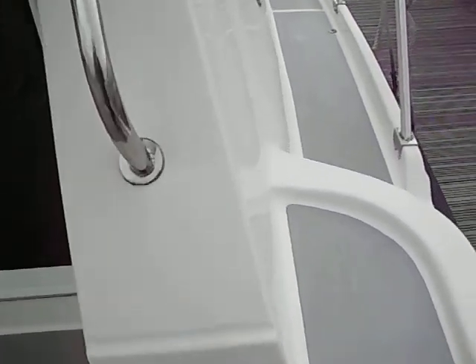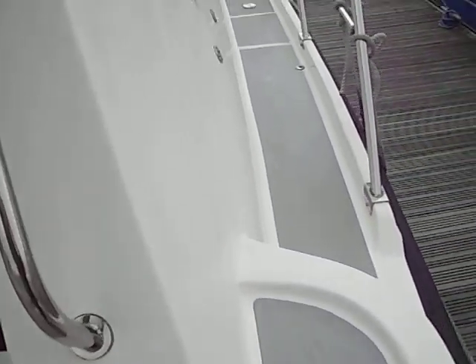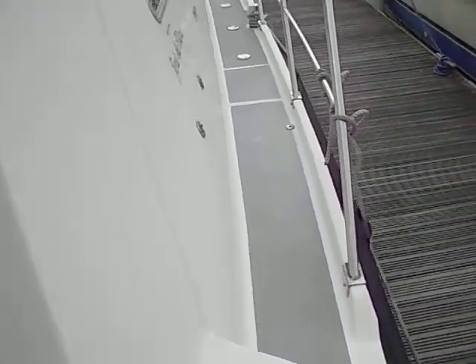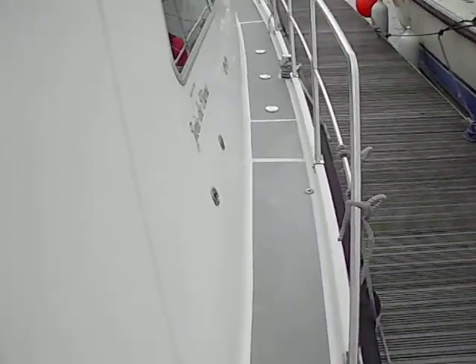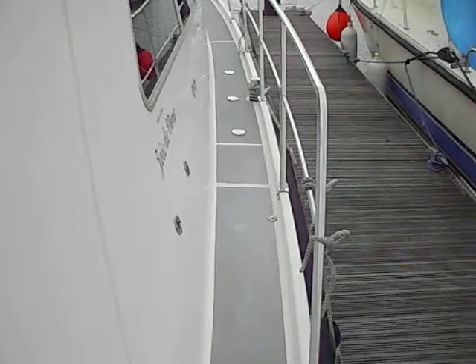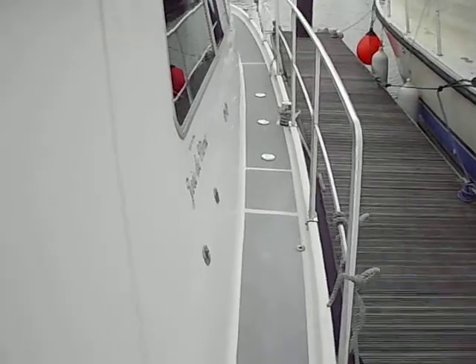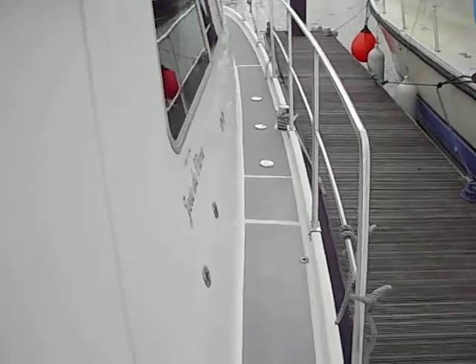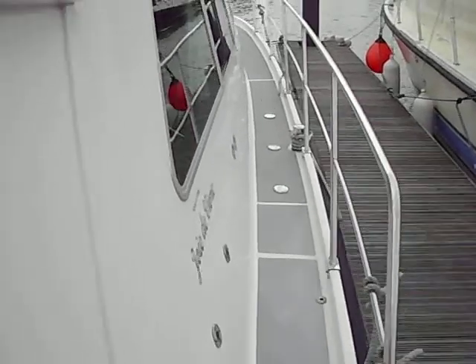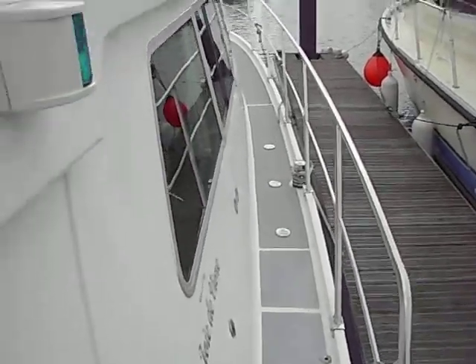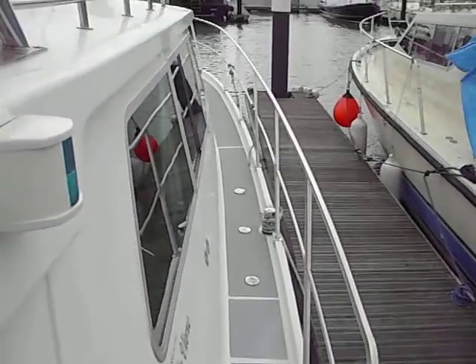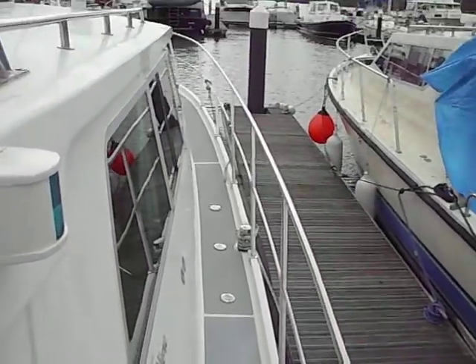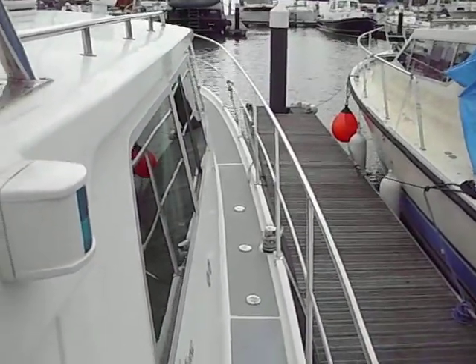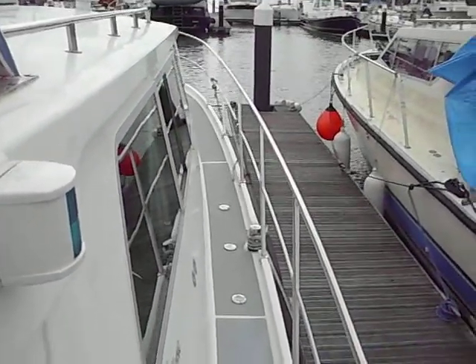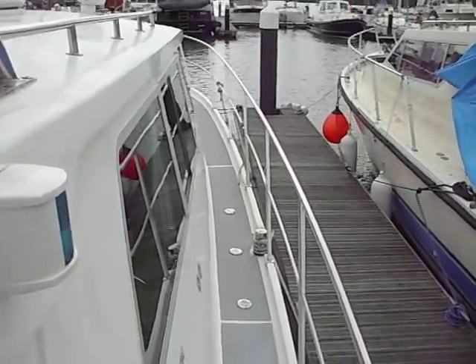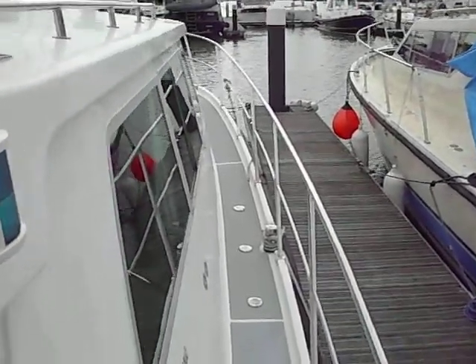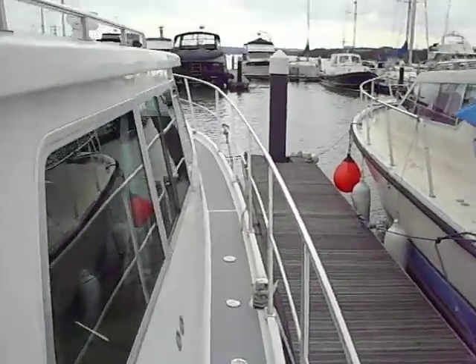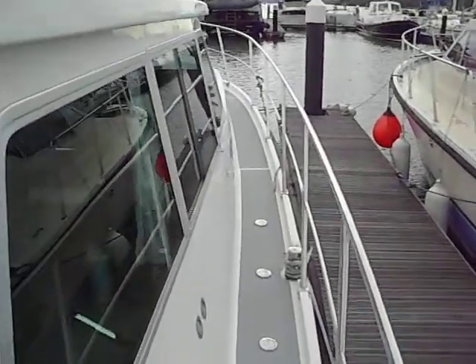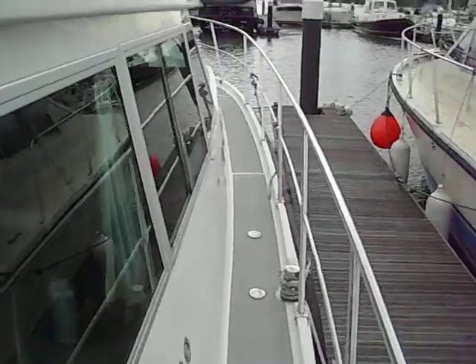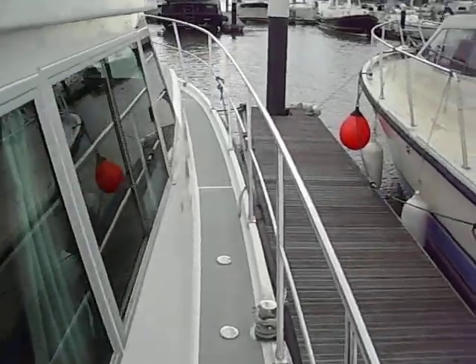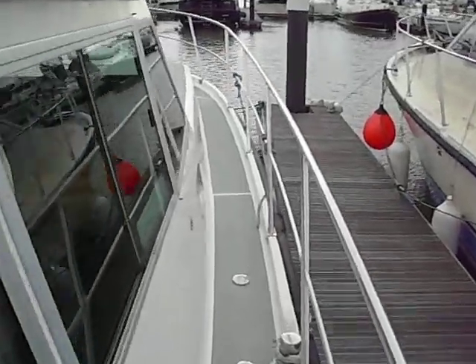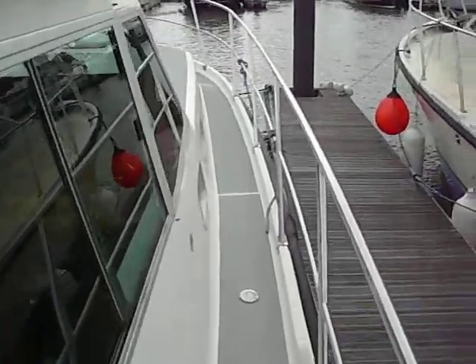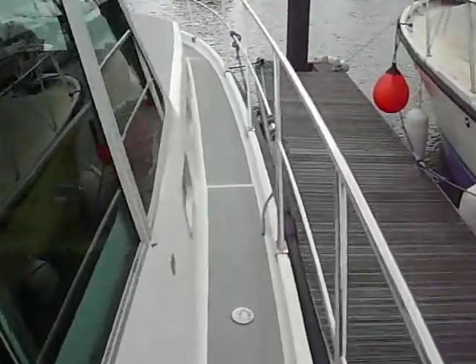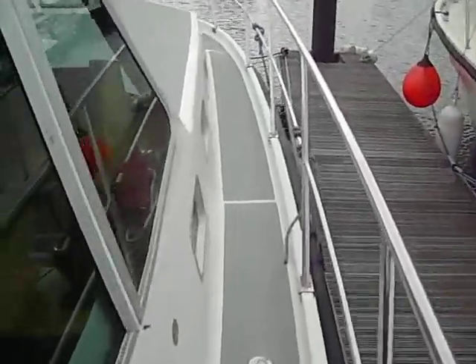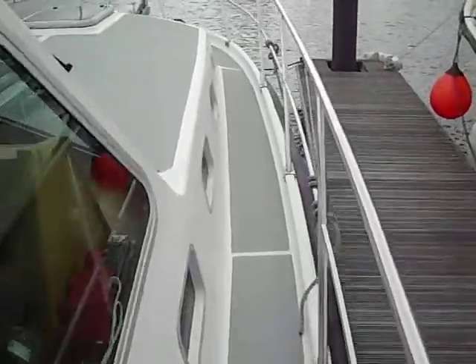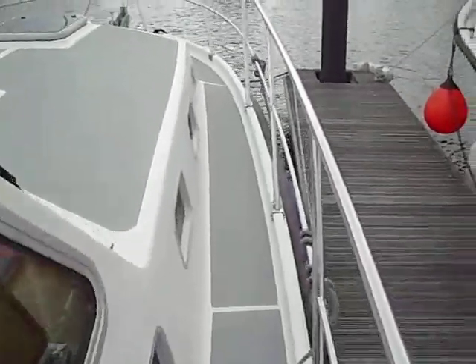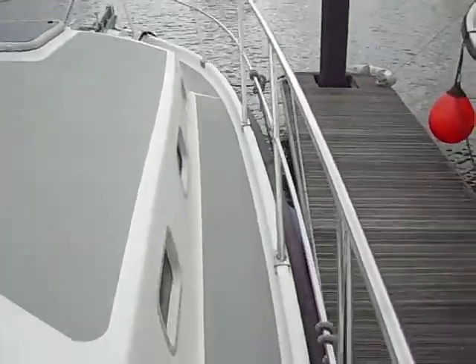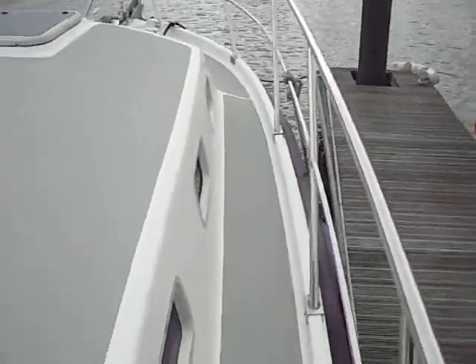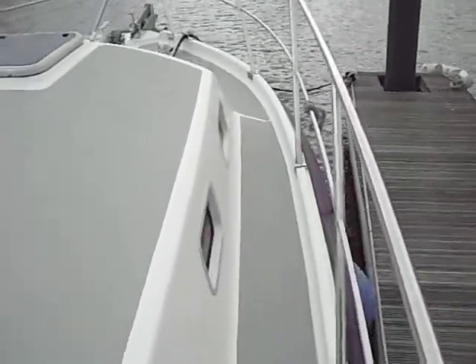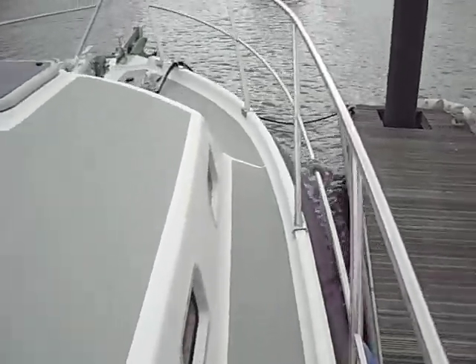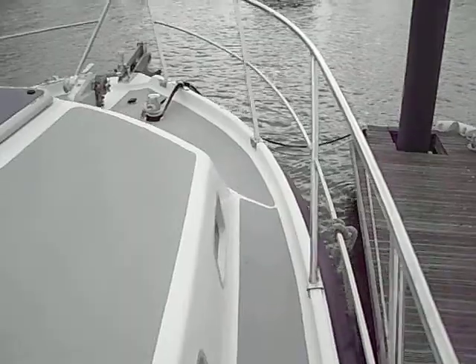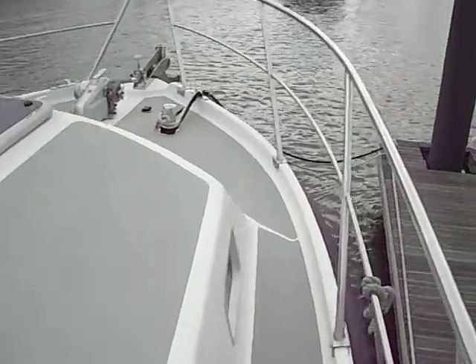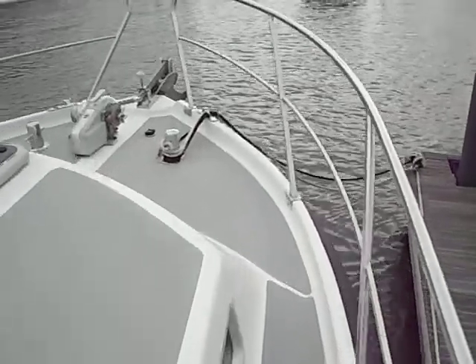Let me just walk around the side for you. Good wide deck area — no need to struggle walking around there.